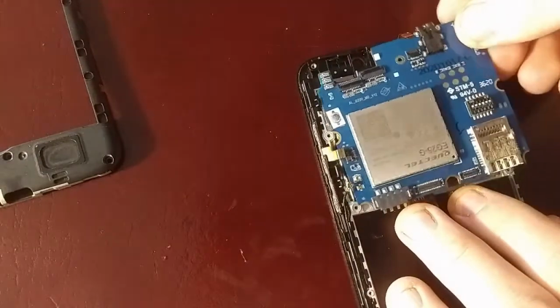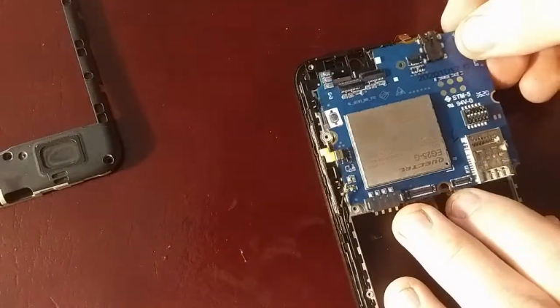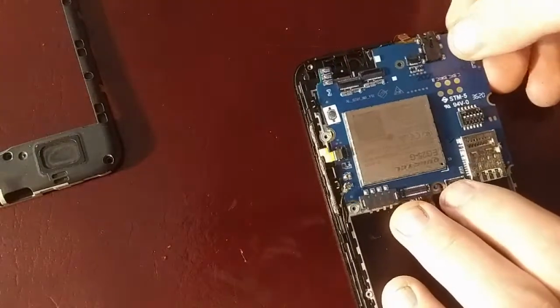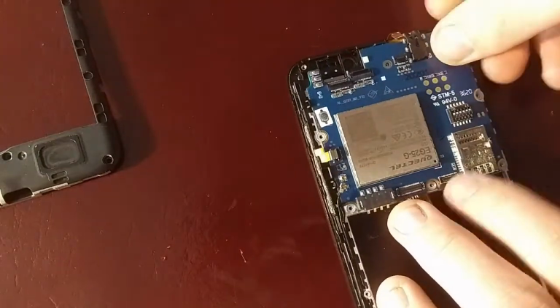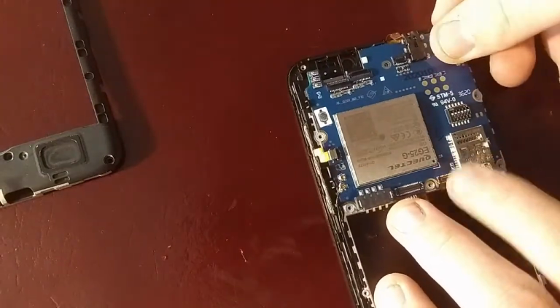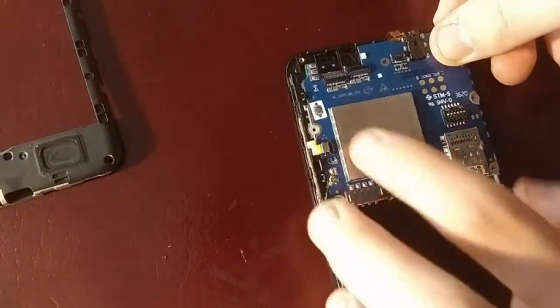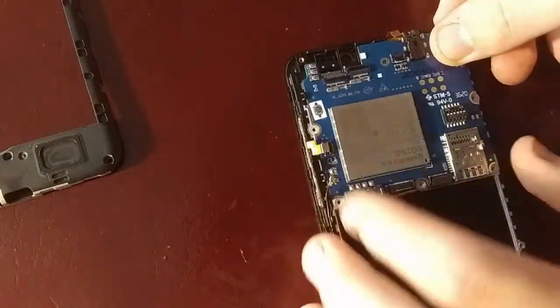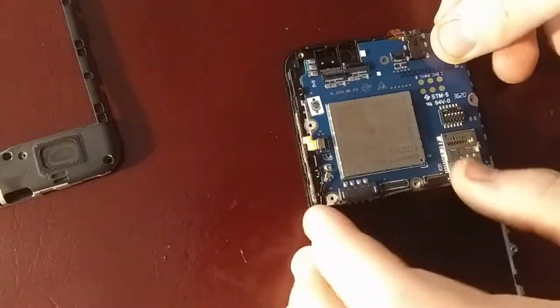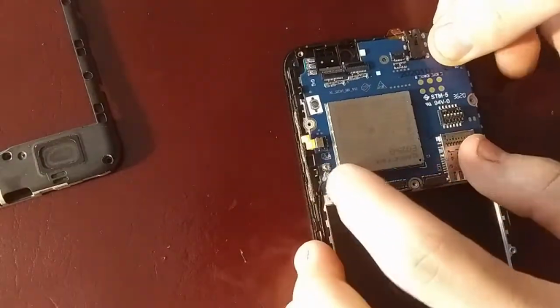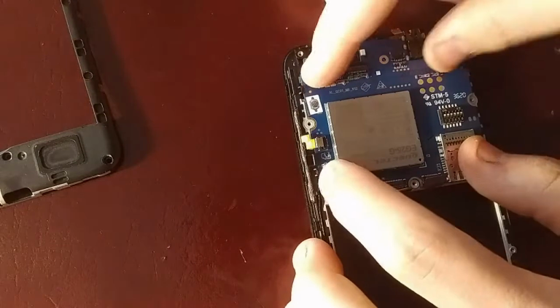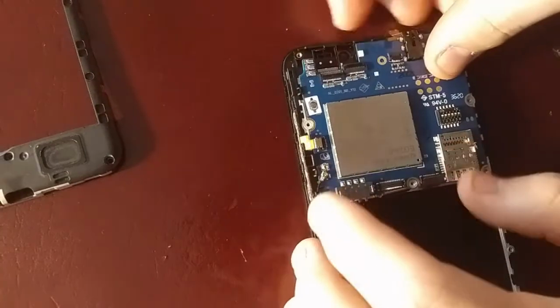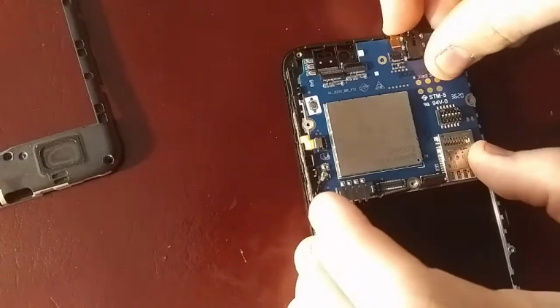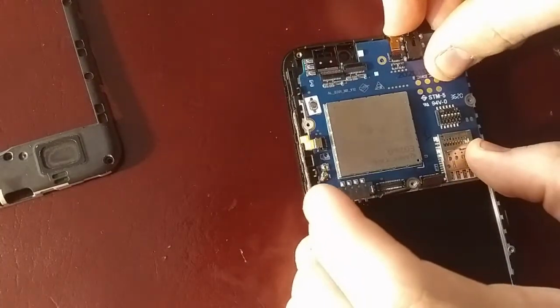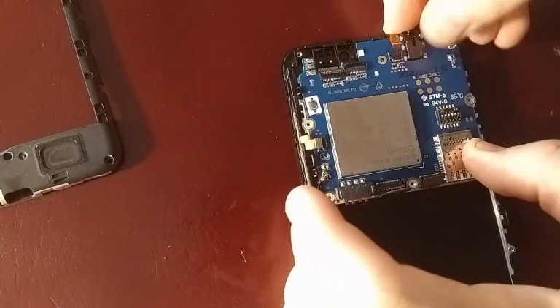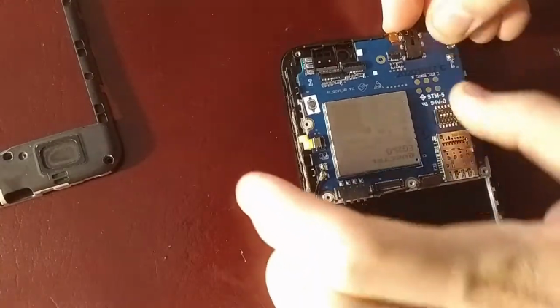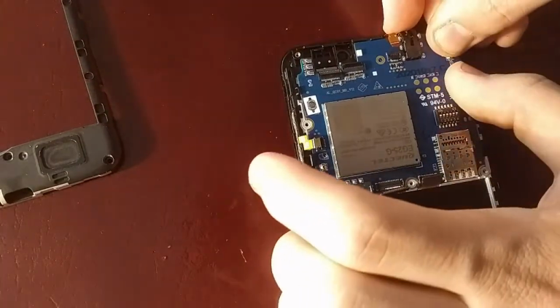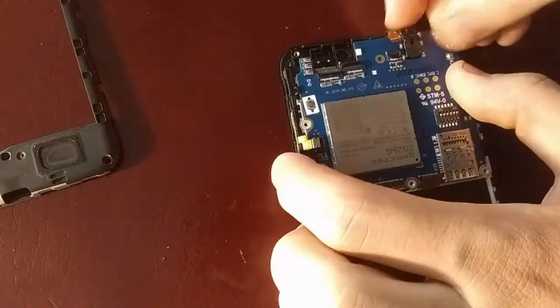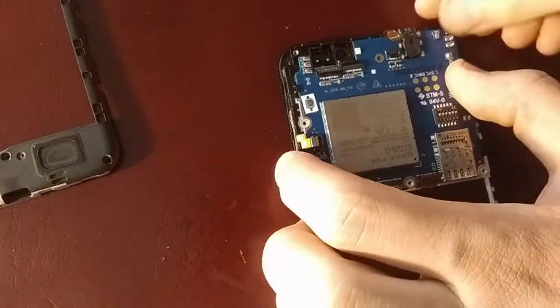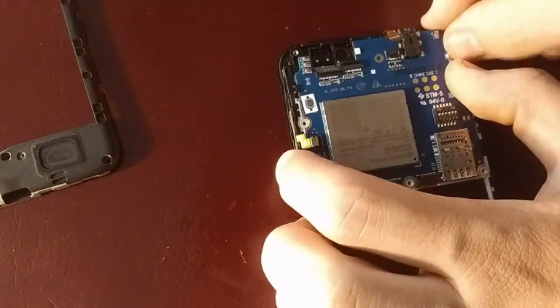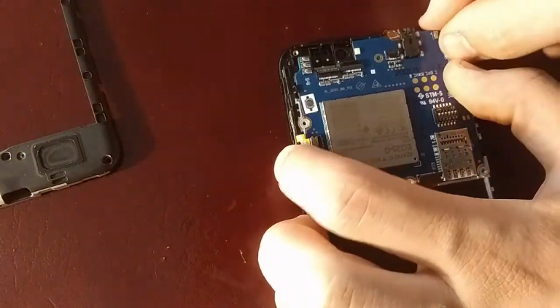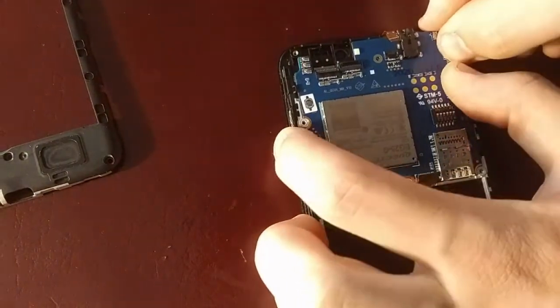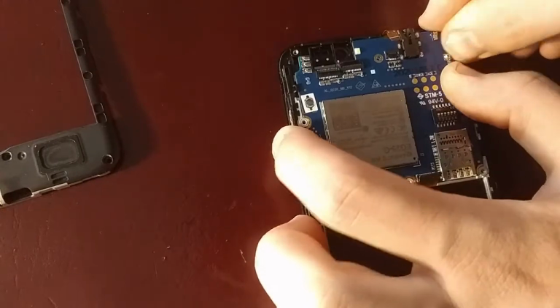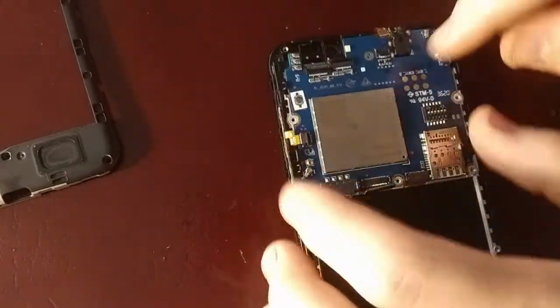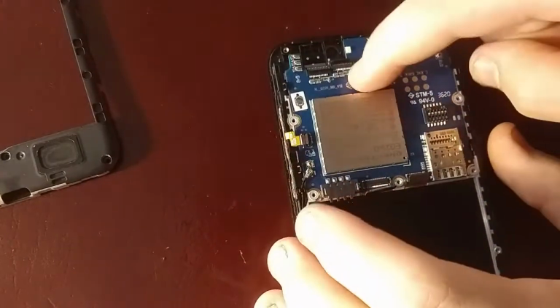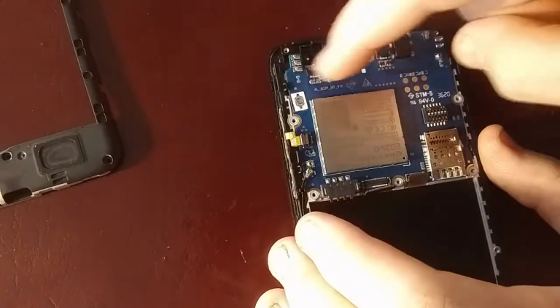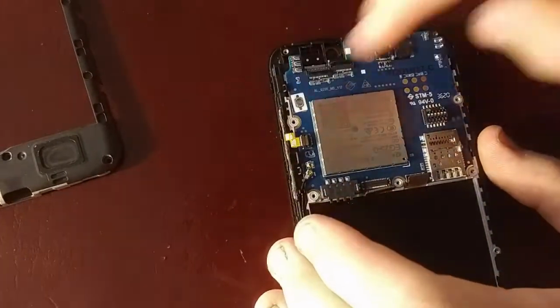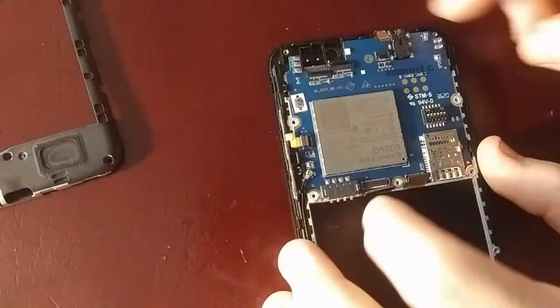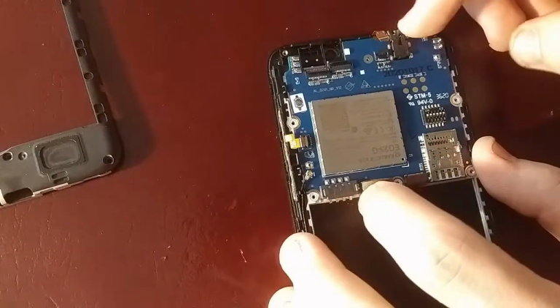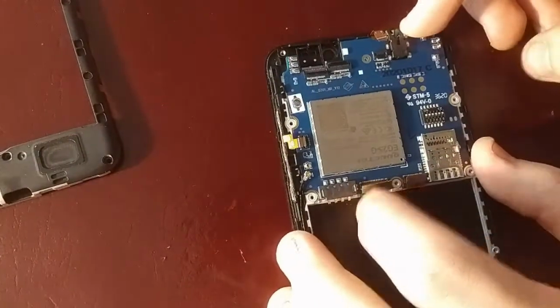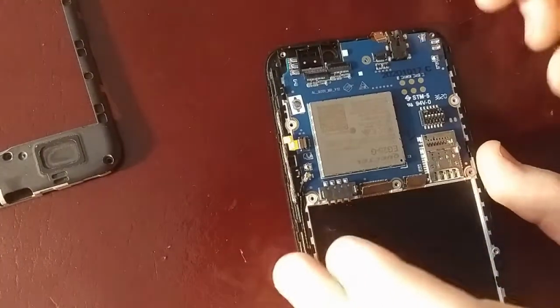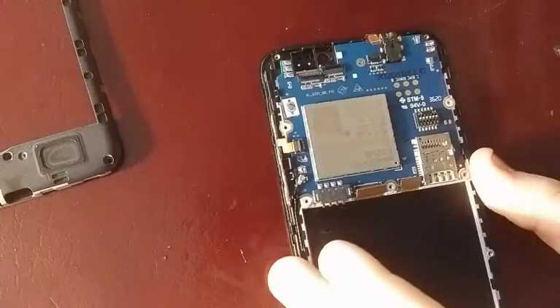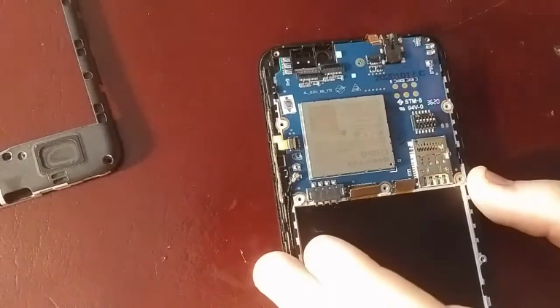There's only a few connectors. Make sure that screw hole is lined up, and I'm just going to press down there and press down right there, just like that. And the board is installed.